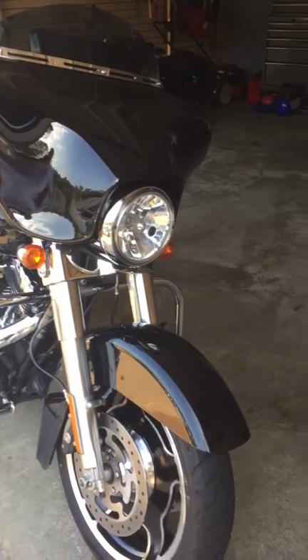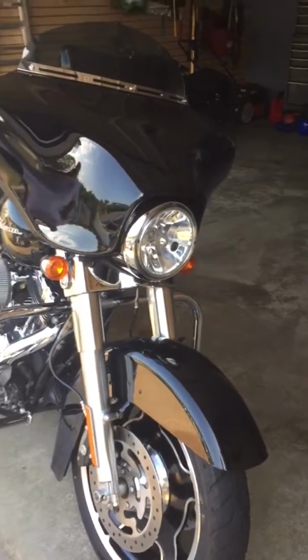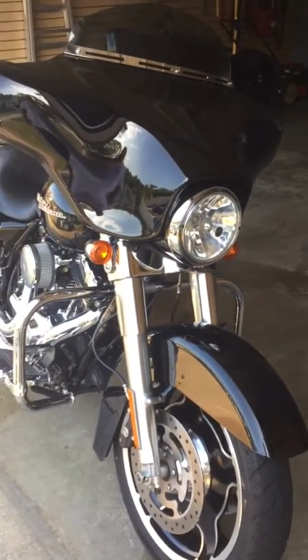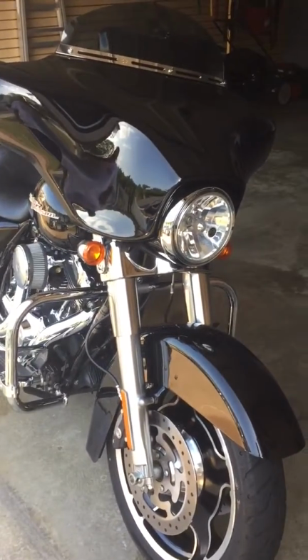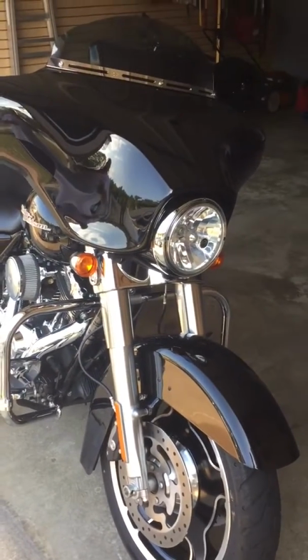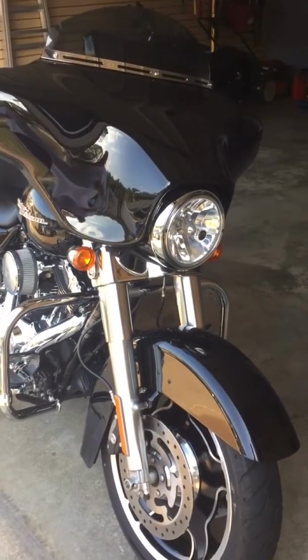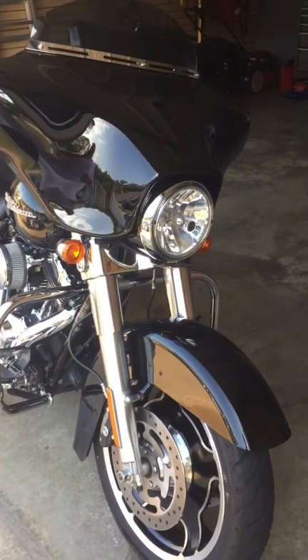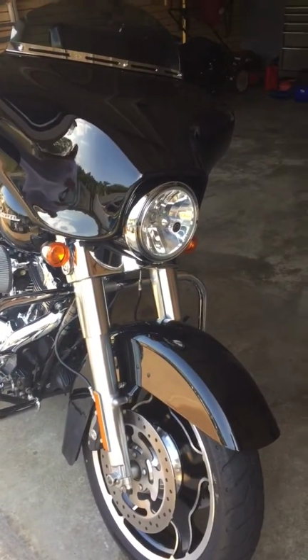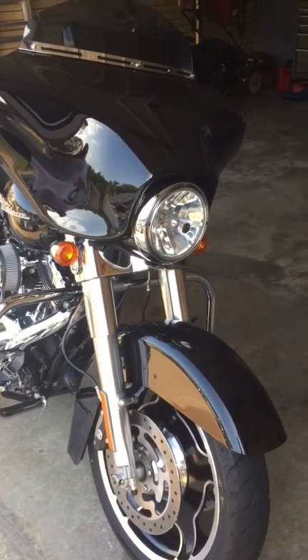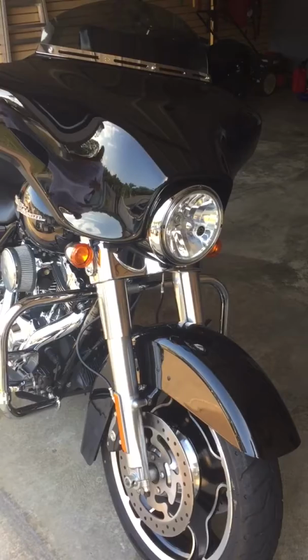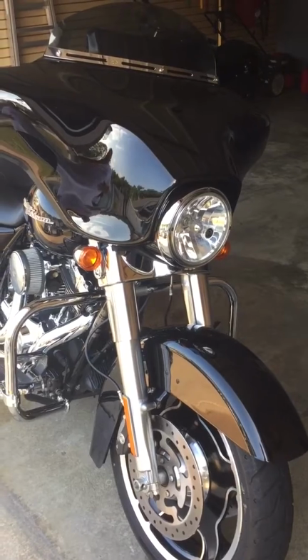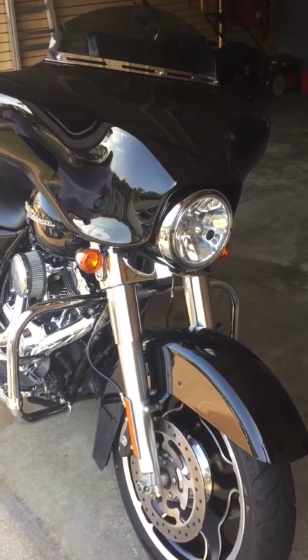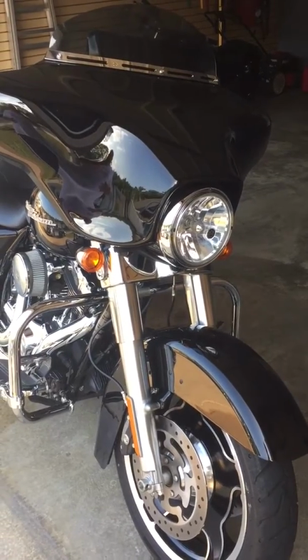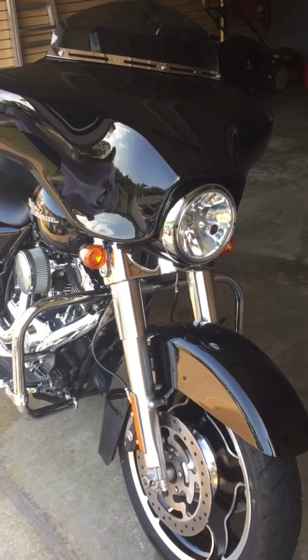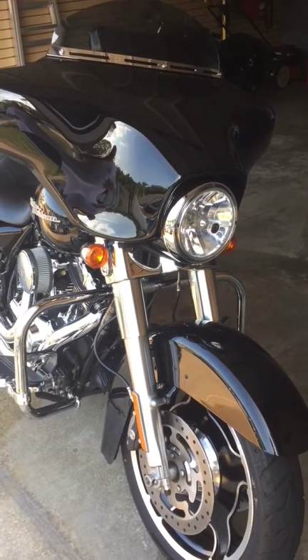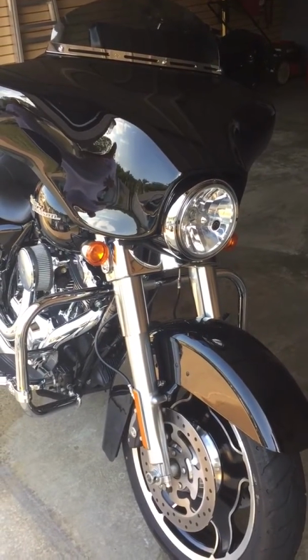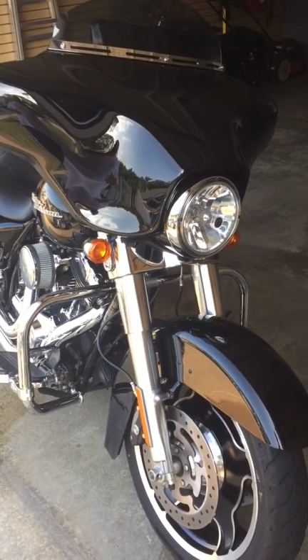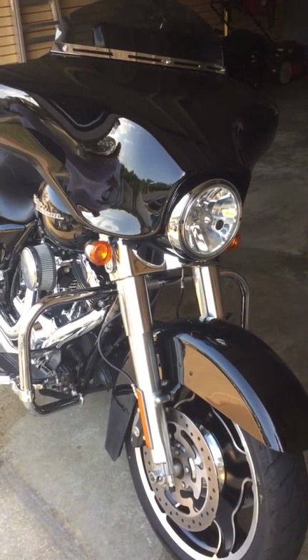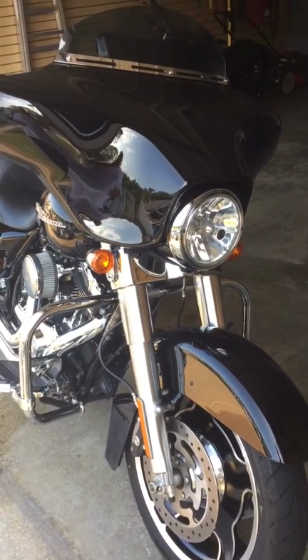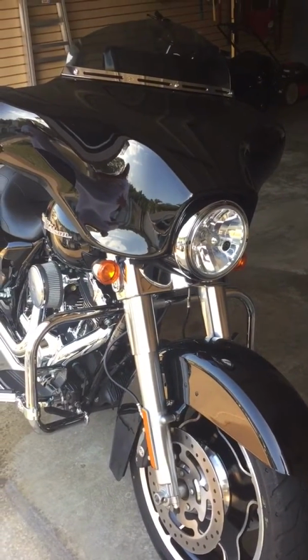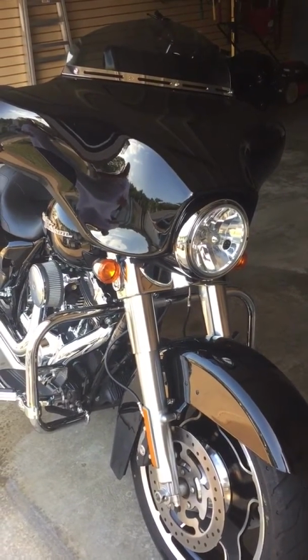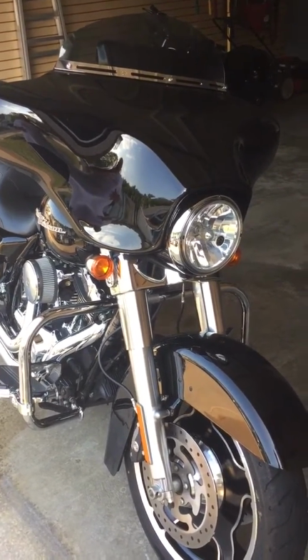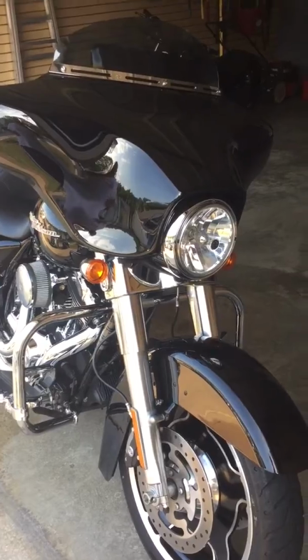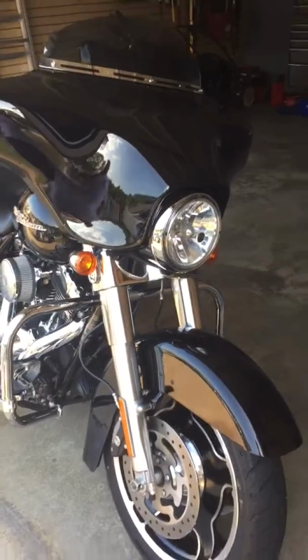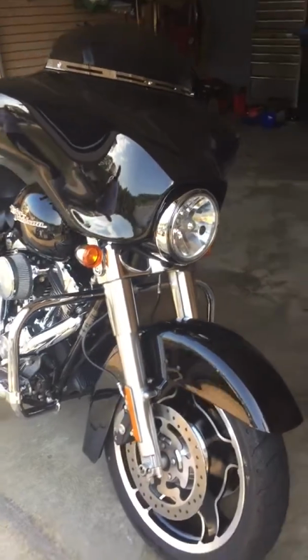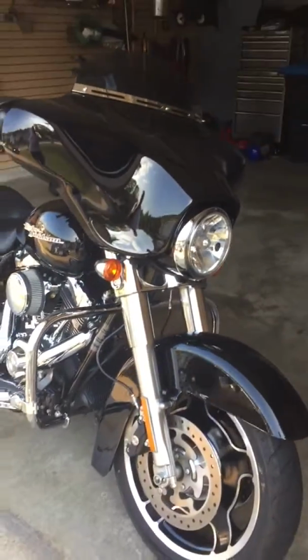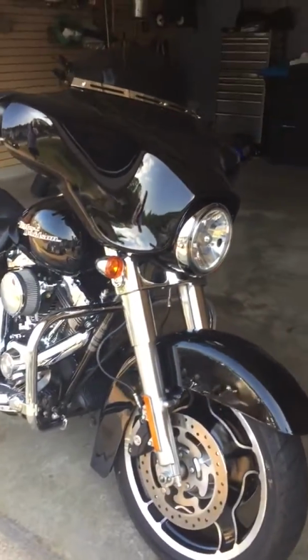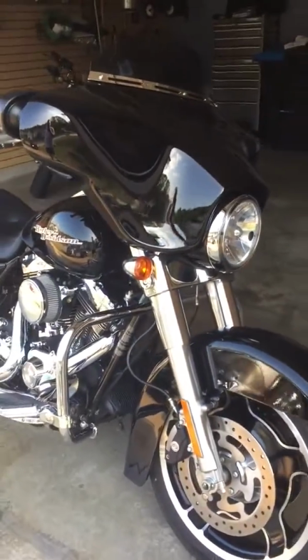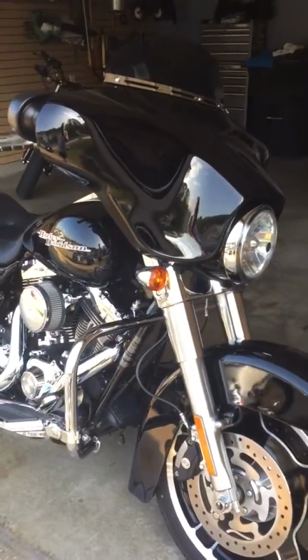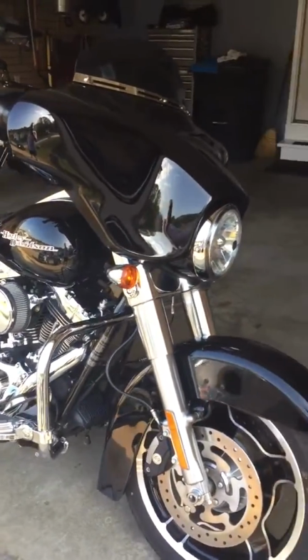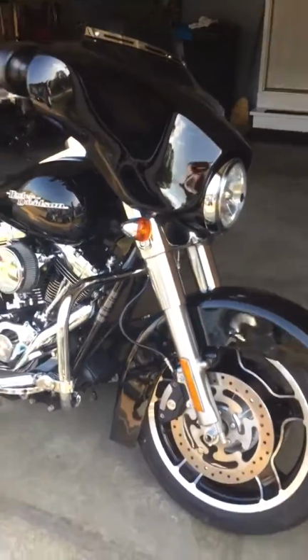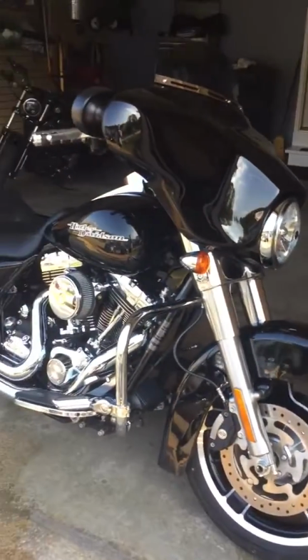This is my 2011 Harley-Davidson Street Glide that's for sale. I bought it new, hardly rode it really. It only has 3,000 miles on it. I kind of lost interest for five, six years and got real busy with work.